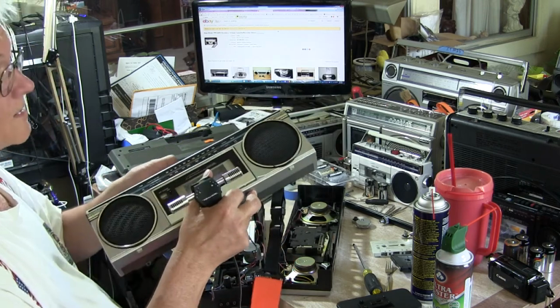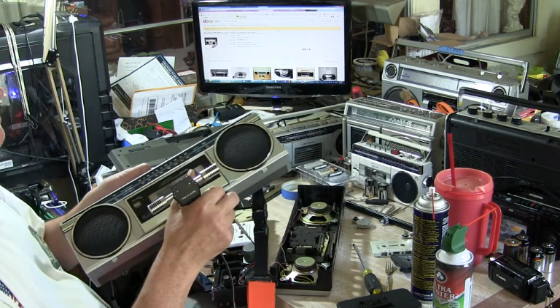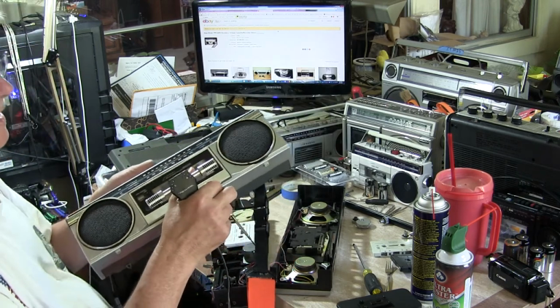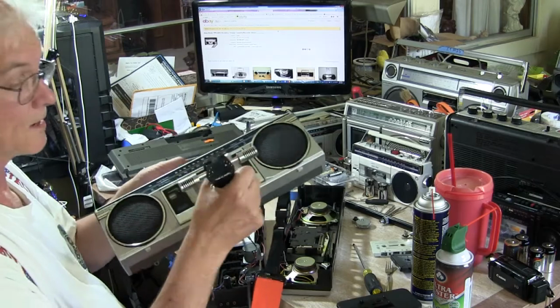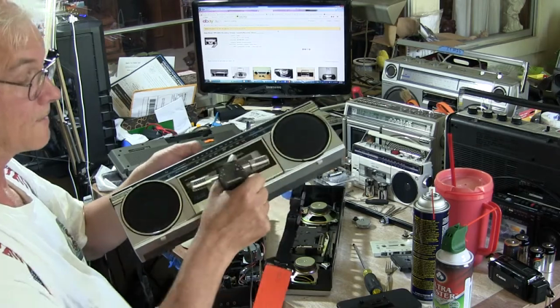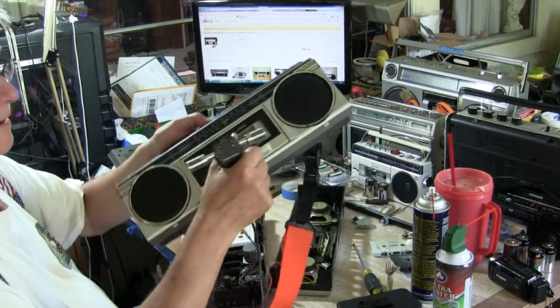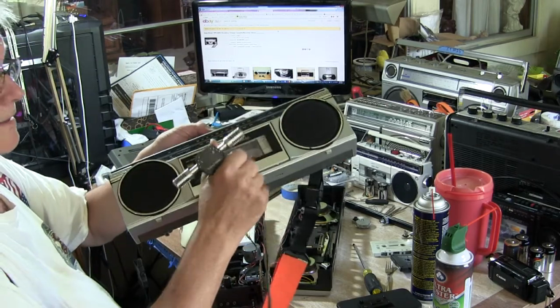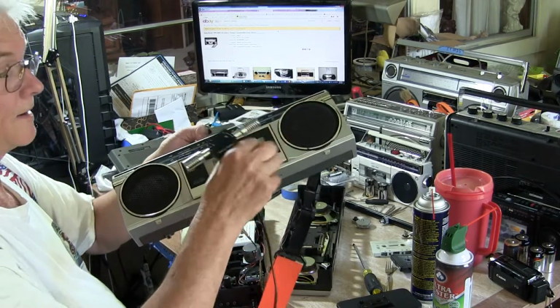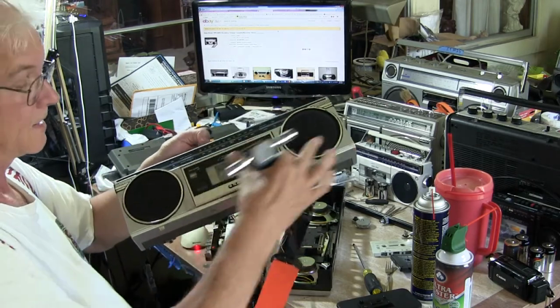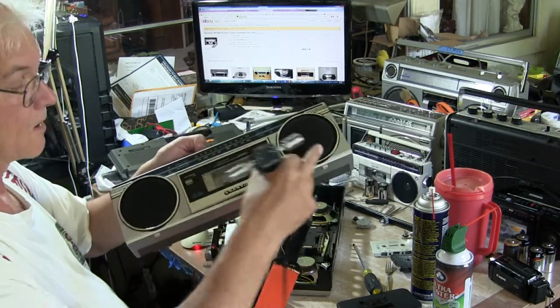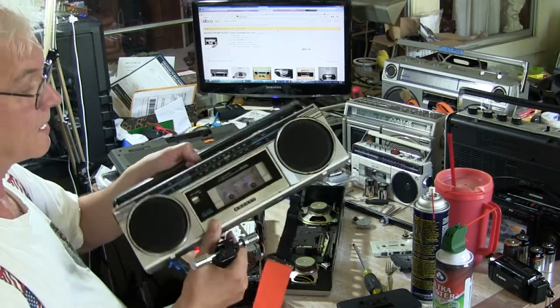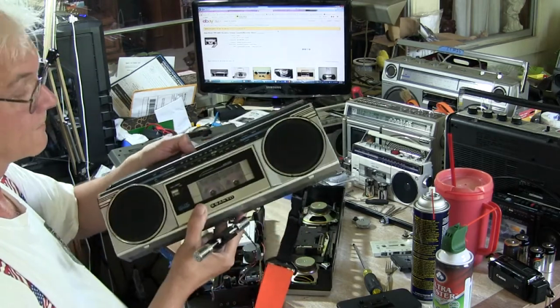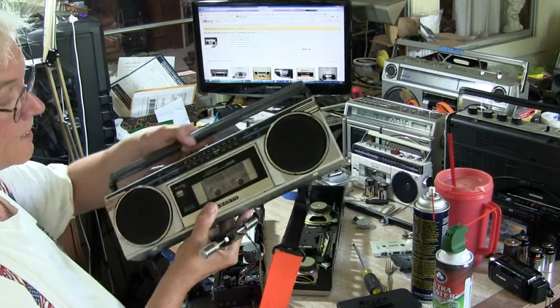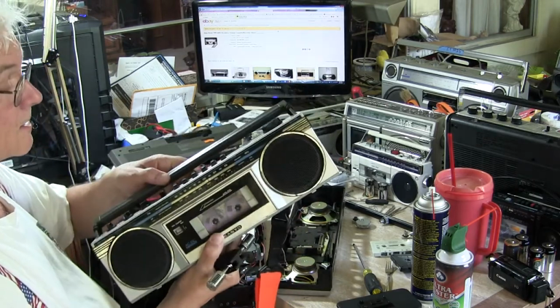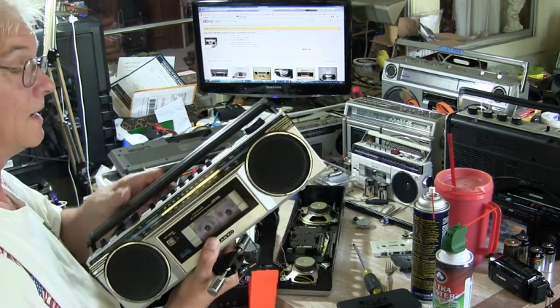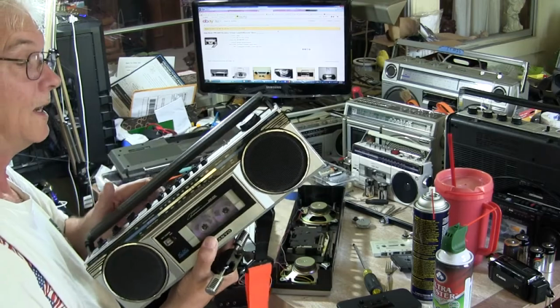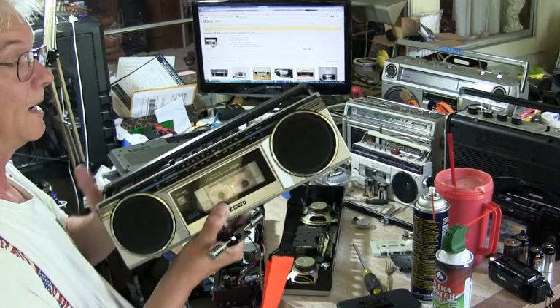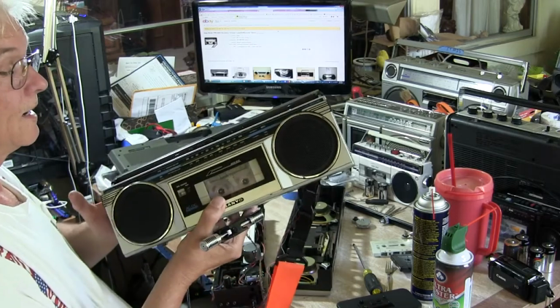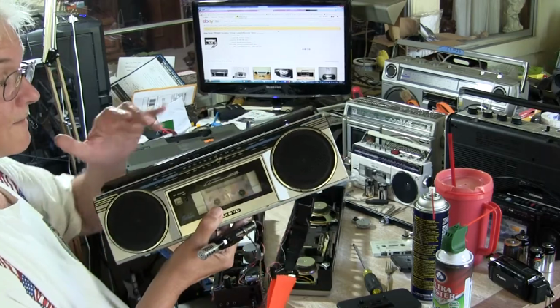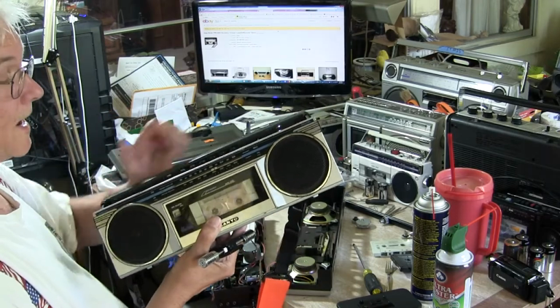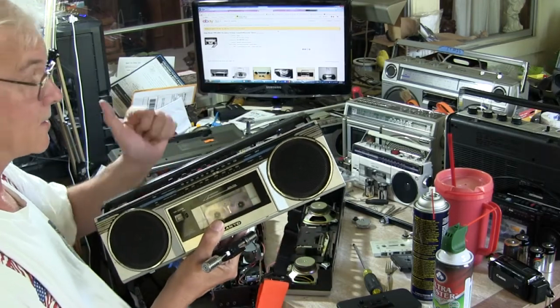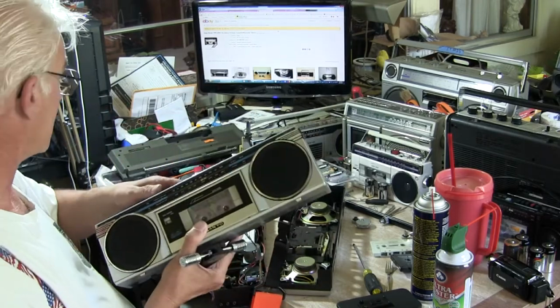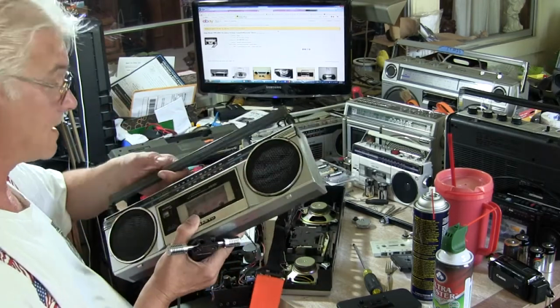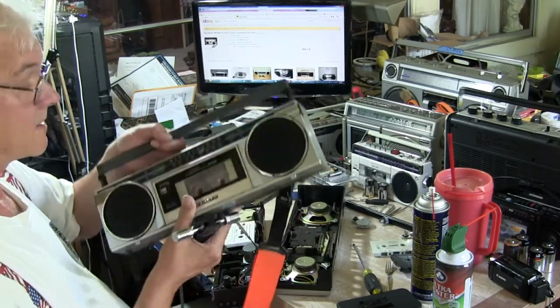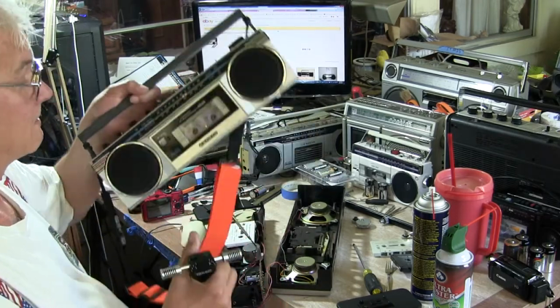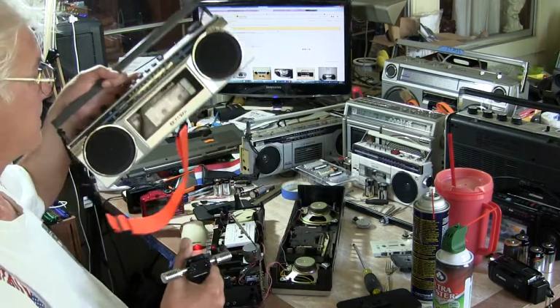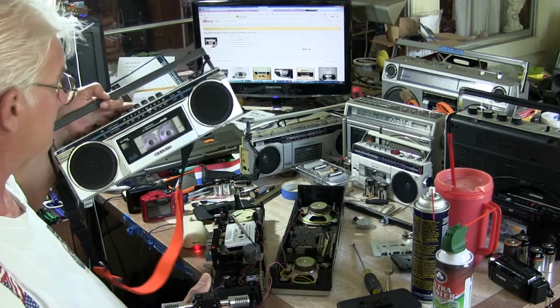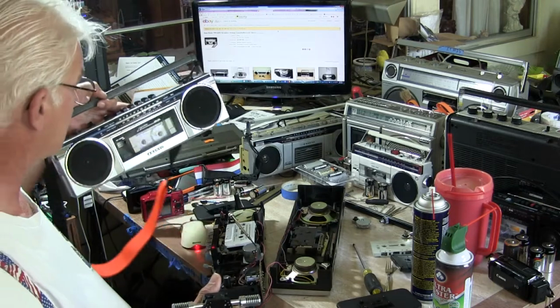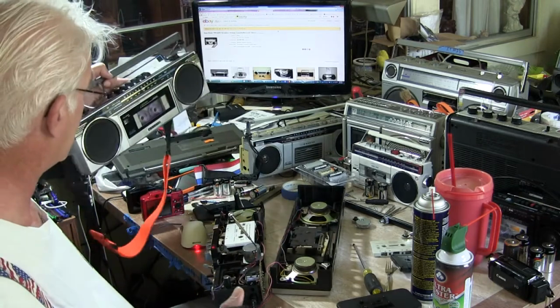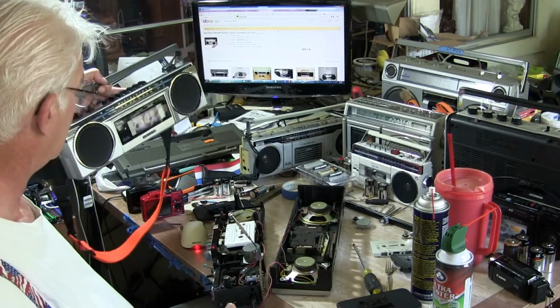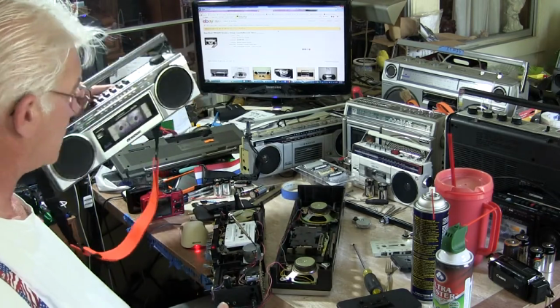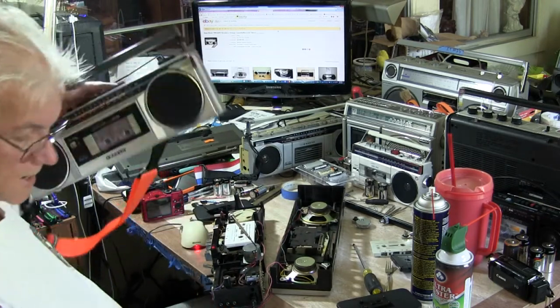Obviously now you can hear that because I hold the microphone up here. It records in stereo for what it is. So I fixed that — I'm so happy about that. I'll be putting this up for sale or something like that.